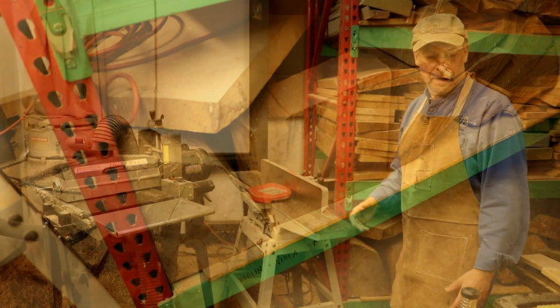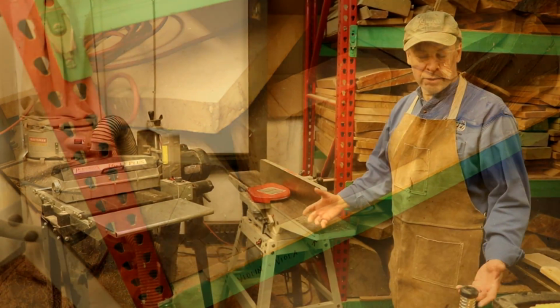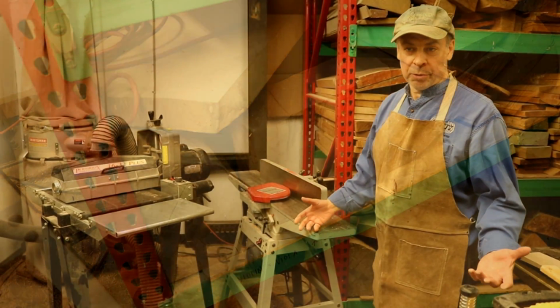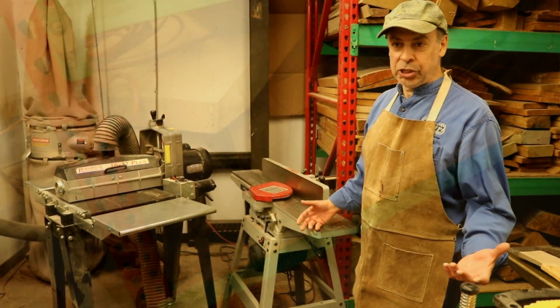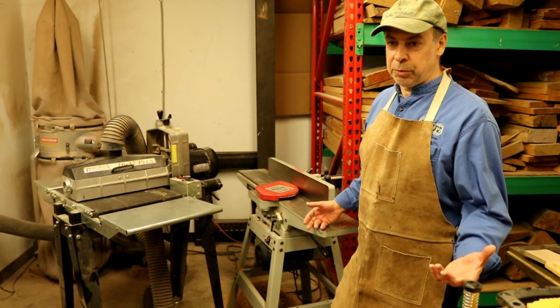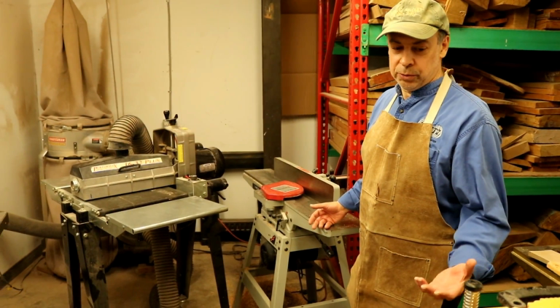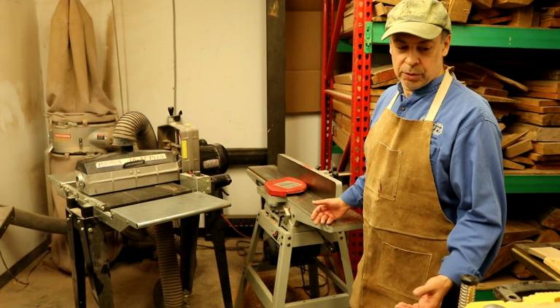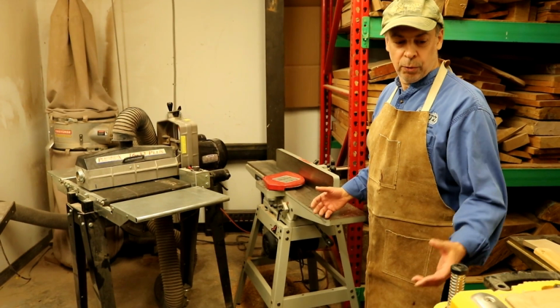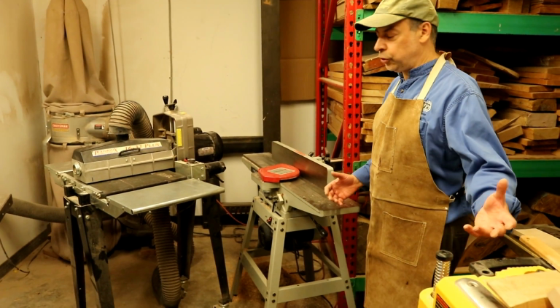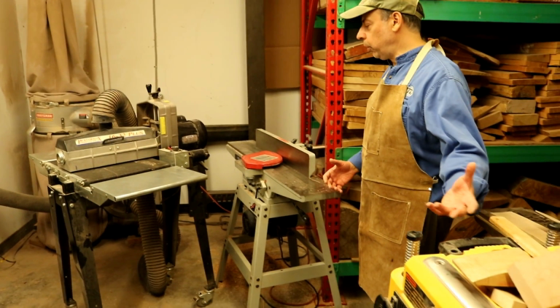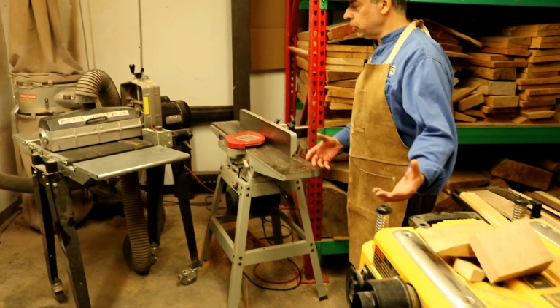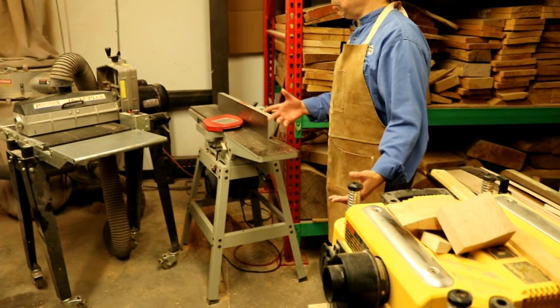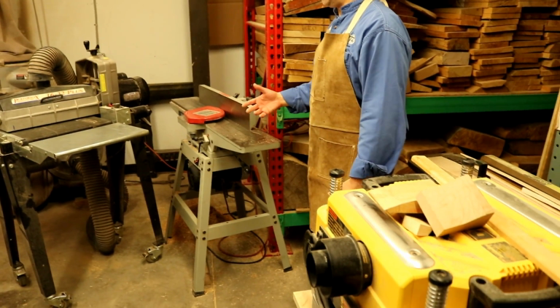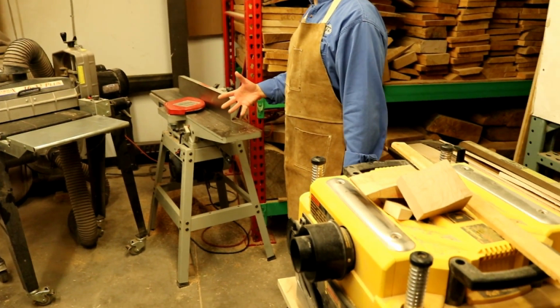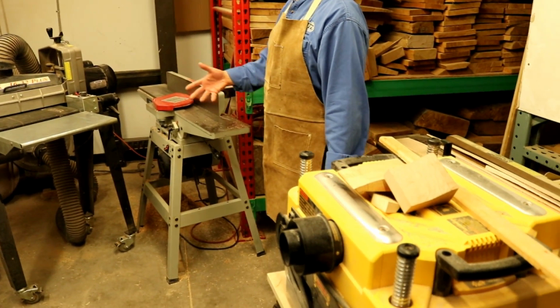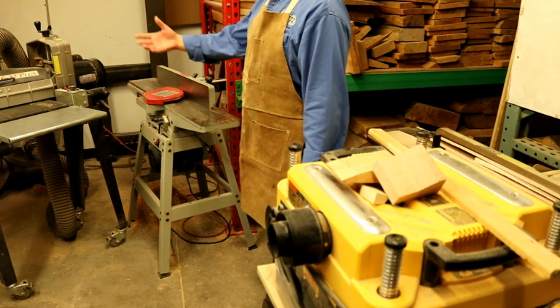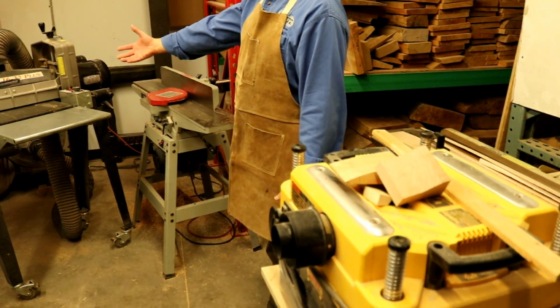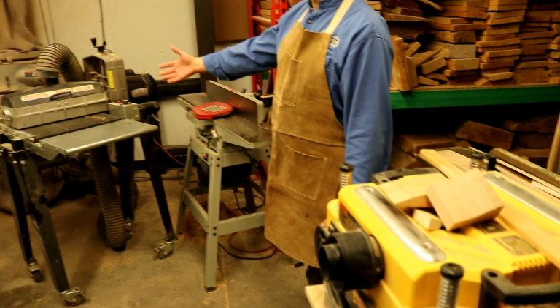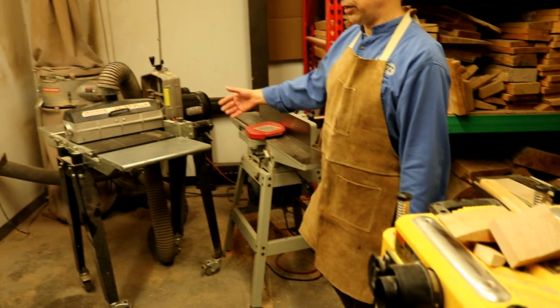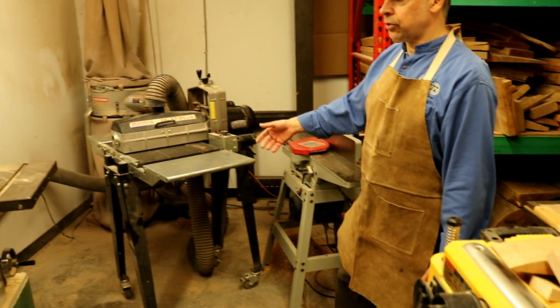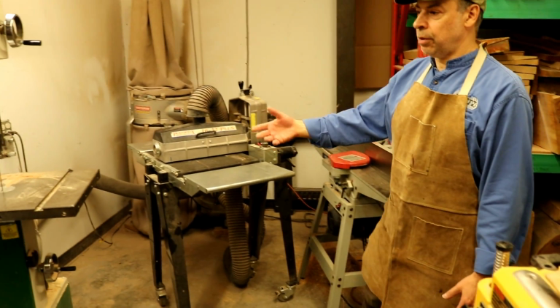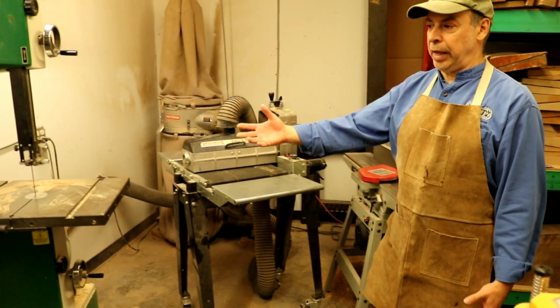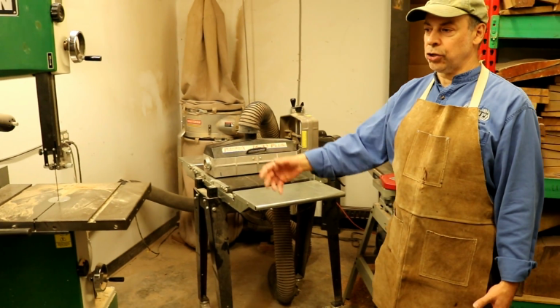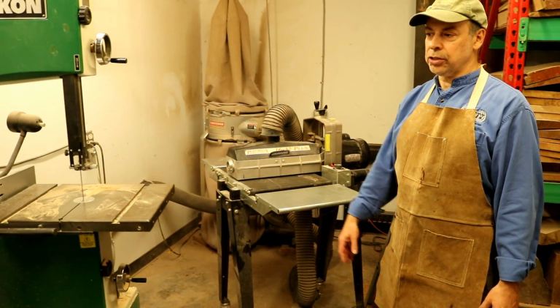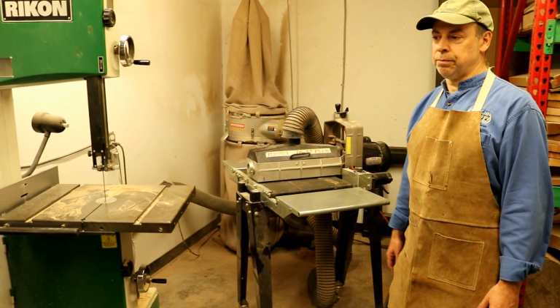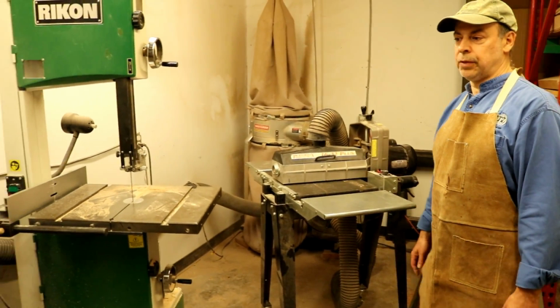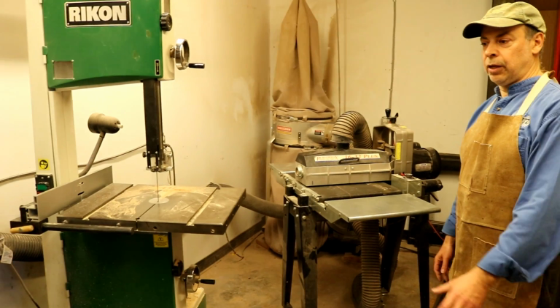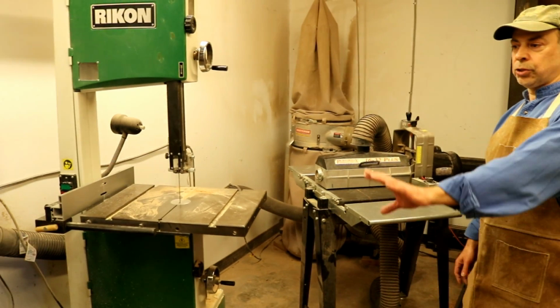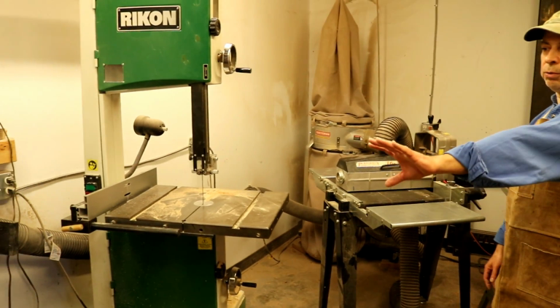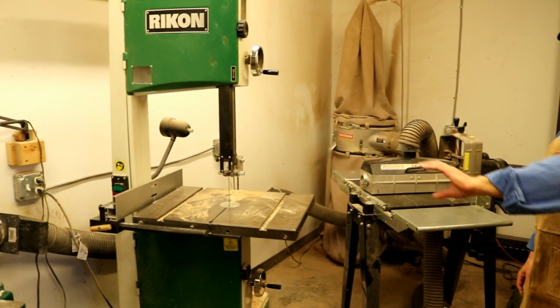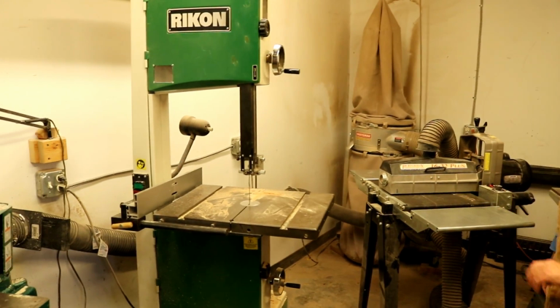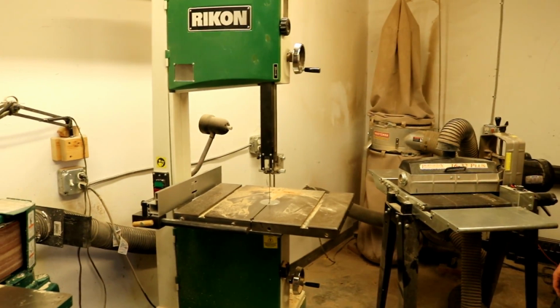Here are some of the machines that we use: we have joiners, planers, belt sanders, bandsaws, and also sanders.